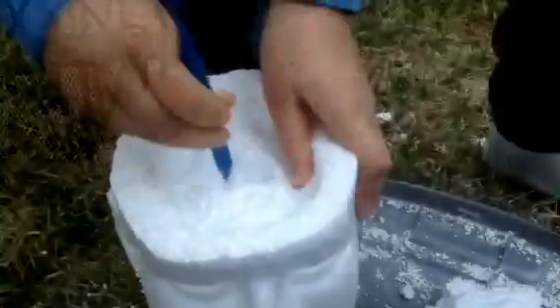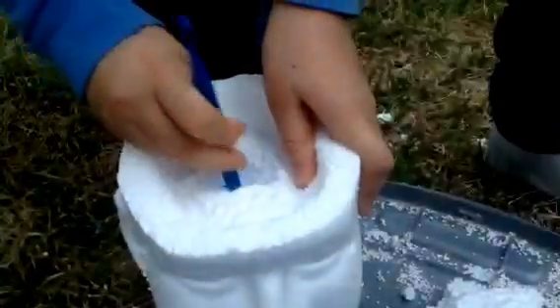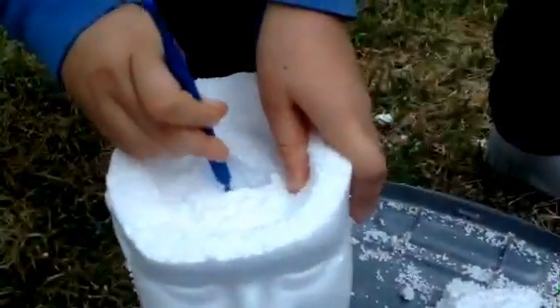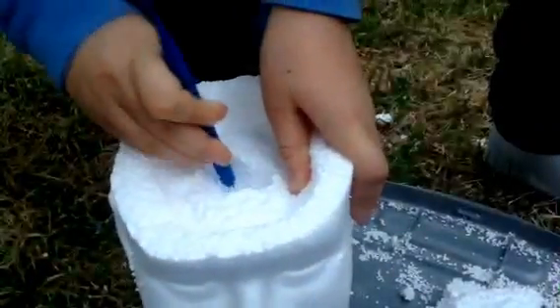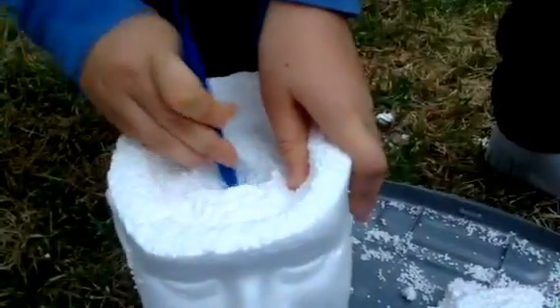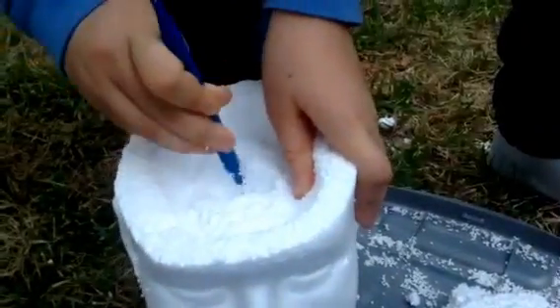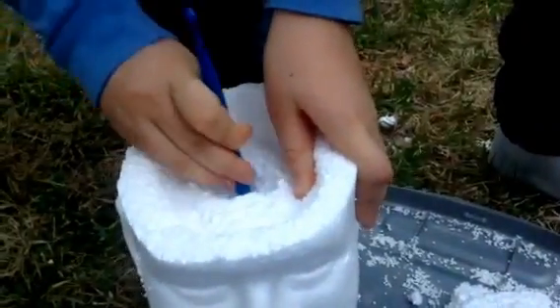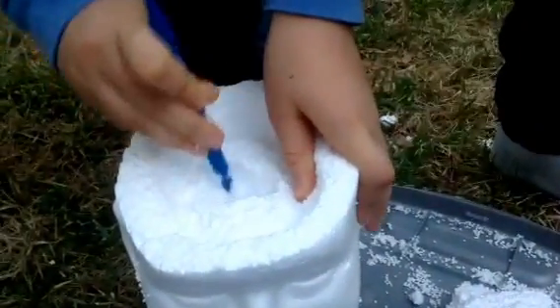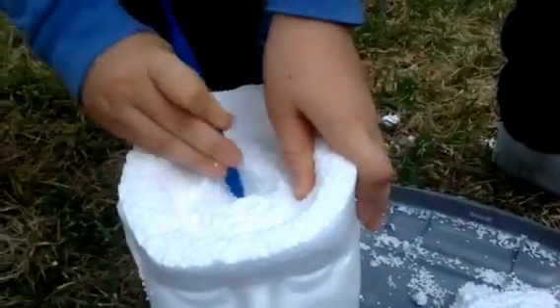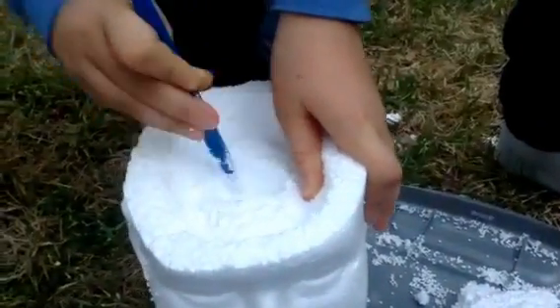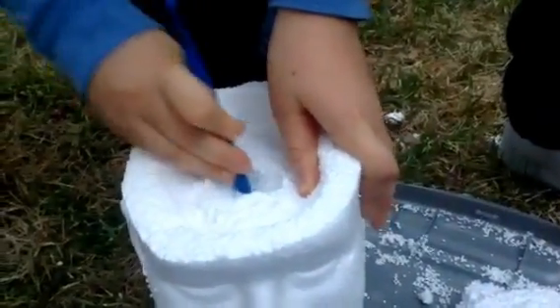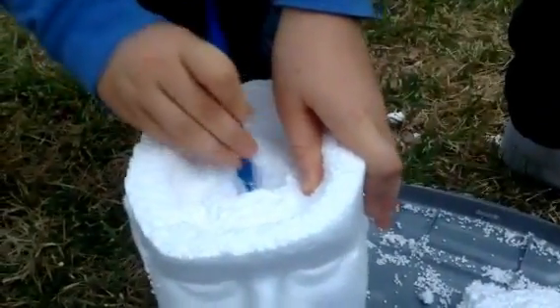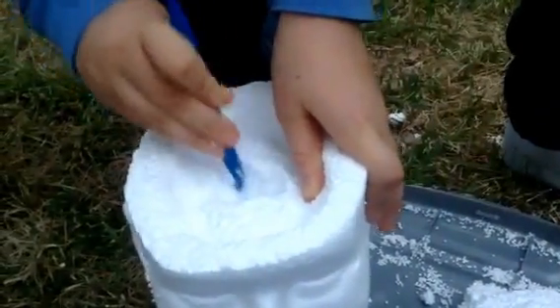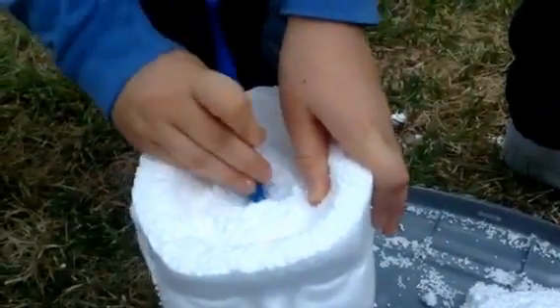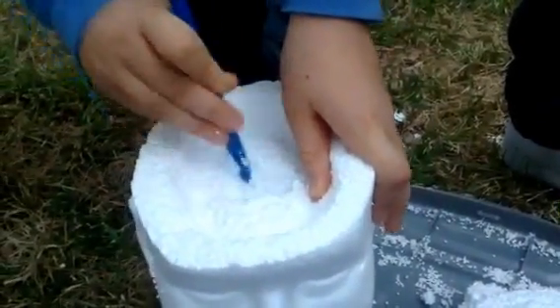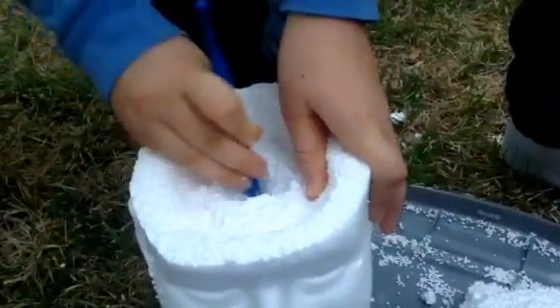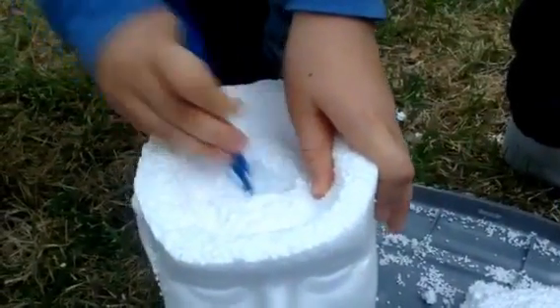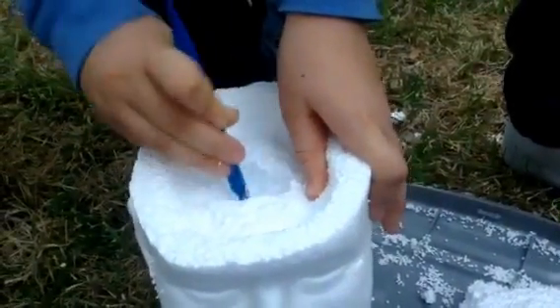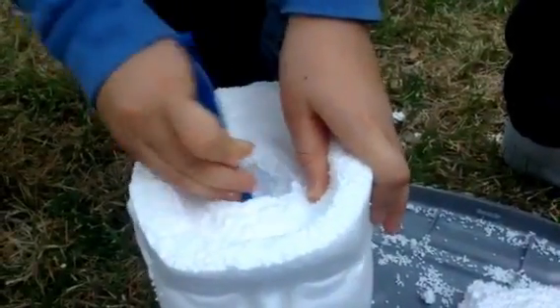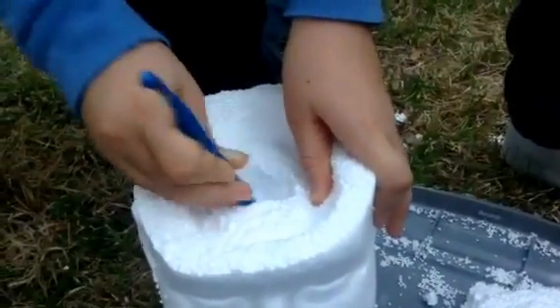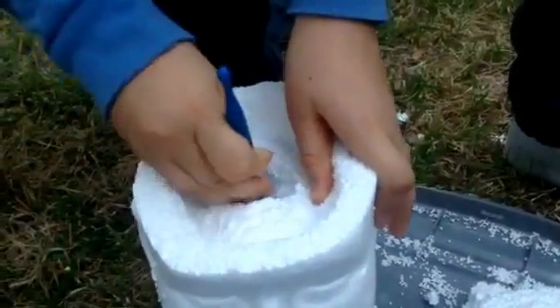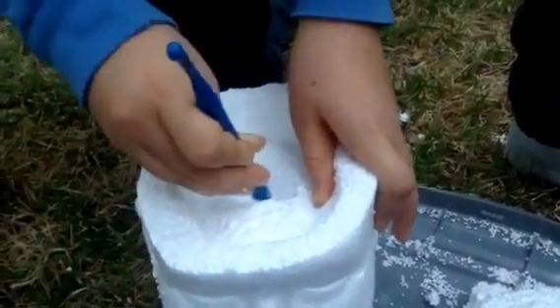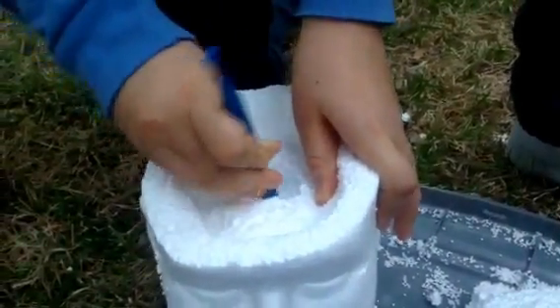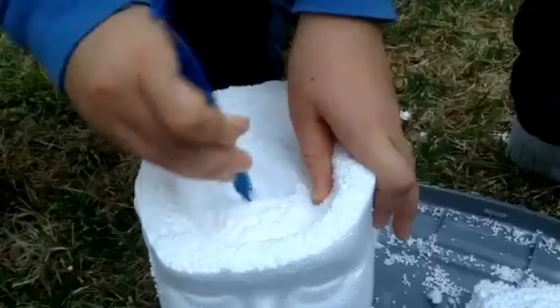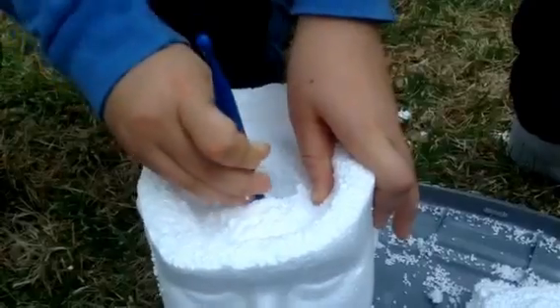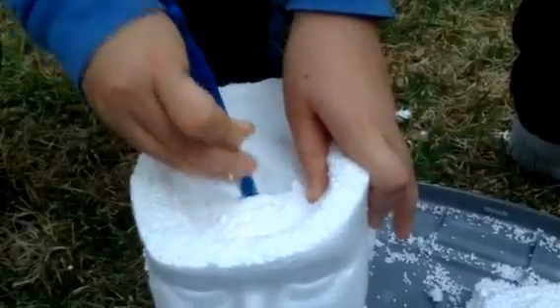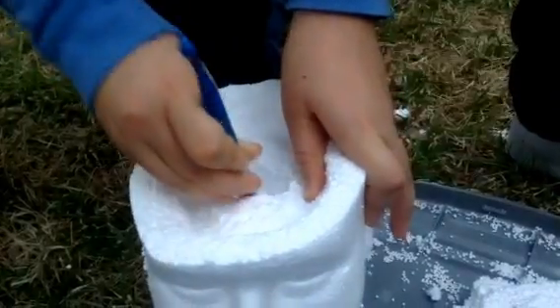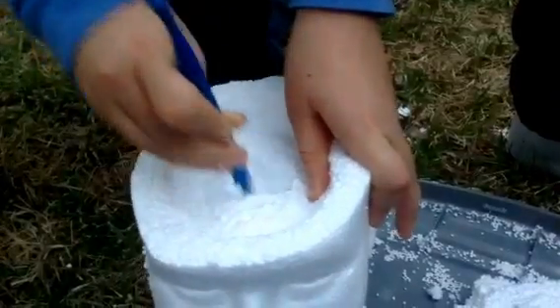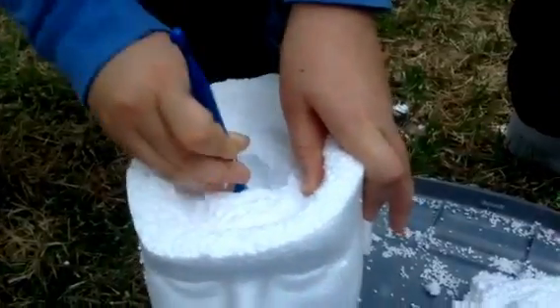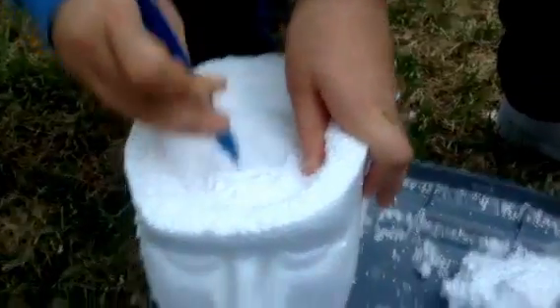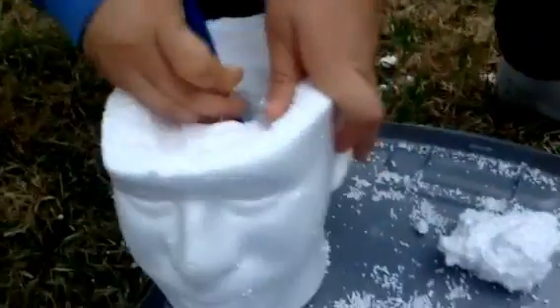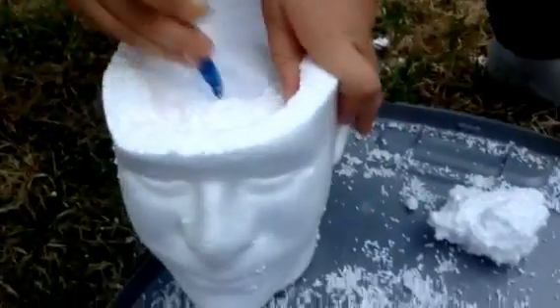Then I dug a hole inside the styrofoam head so I could fit the spinal cord, which is the white part of the brain, inside of the head.